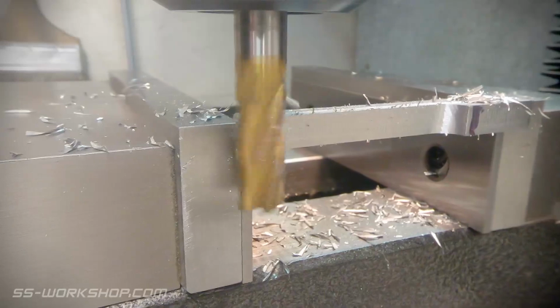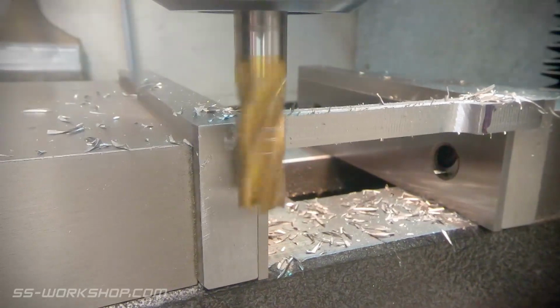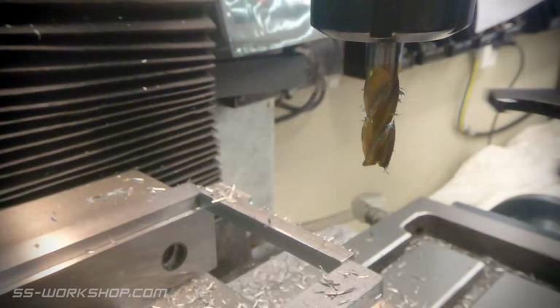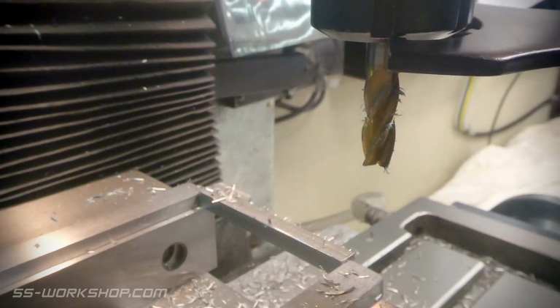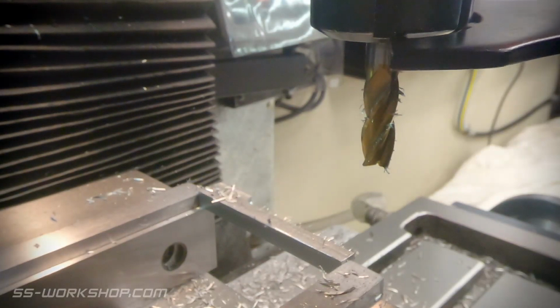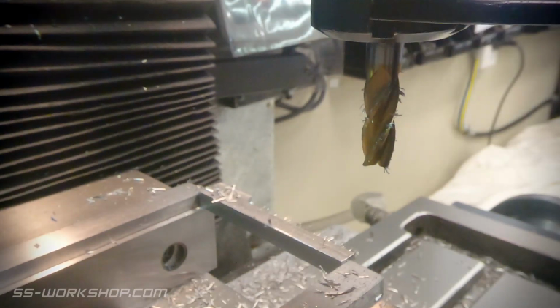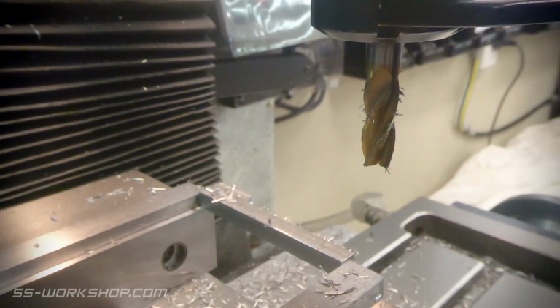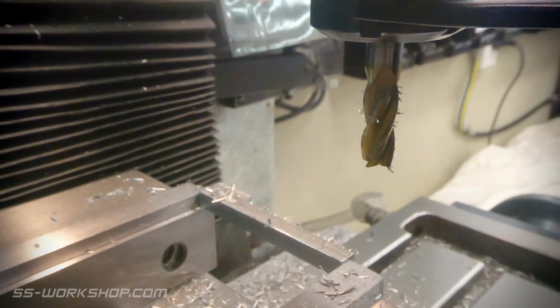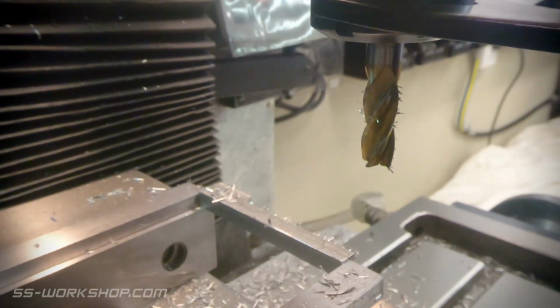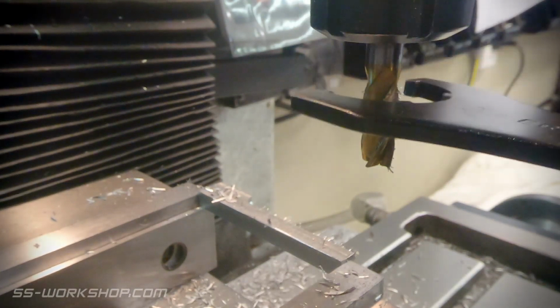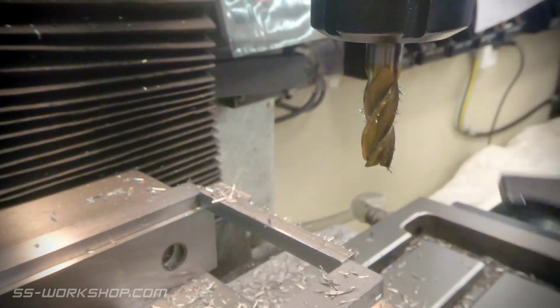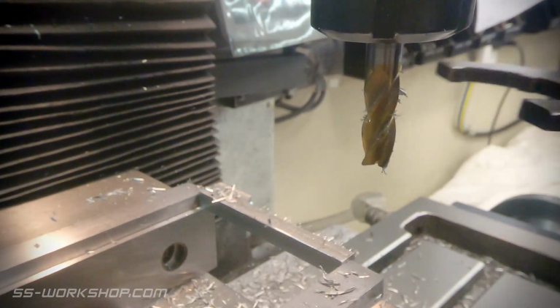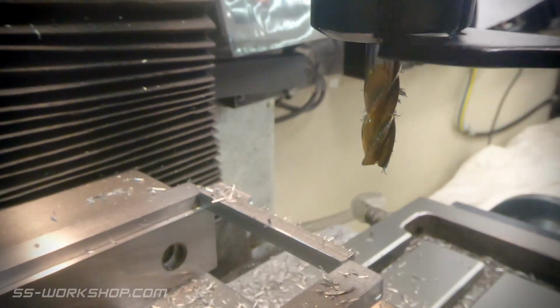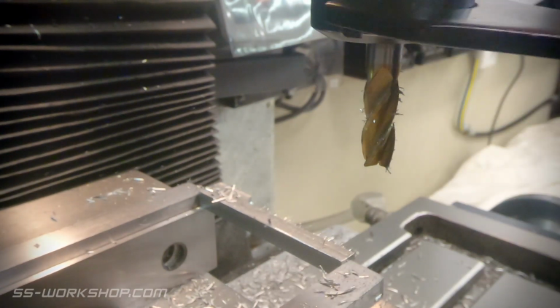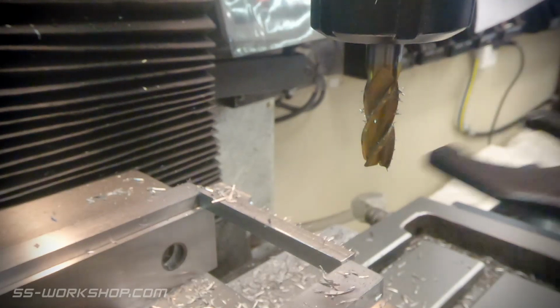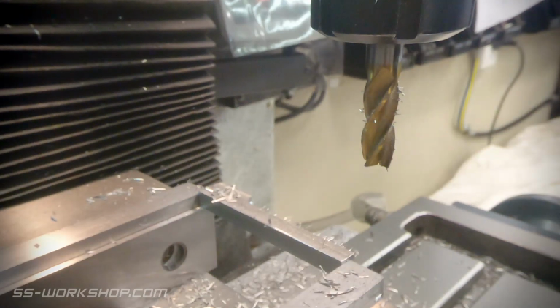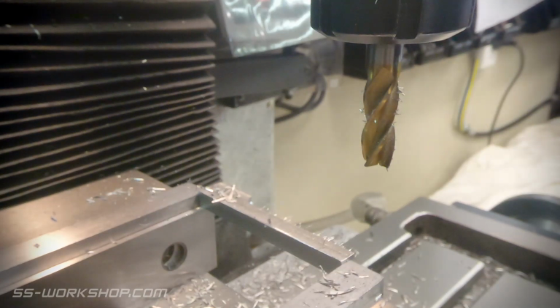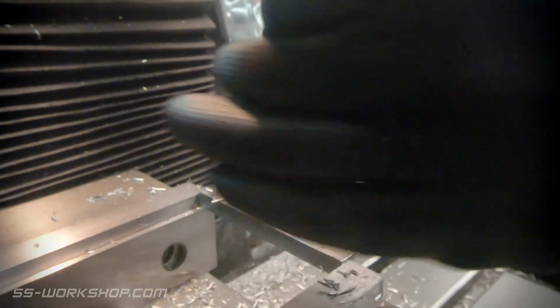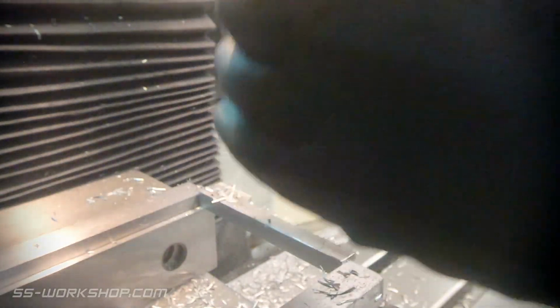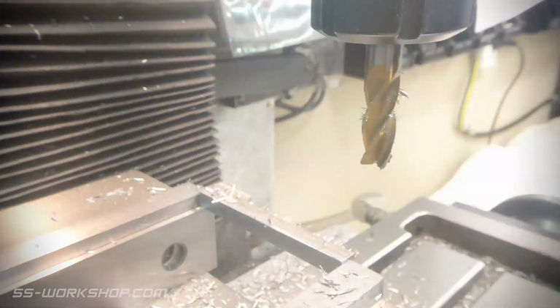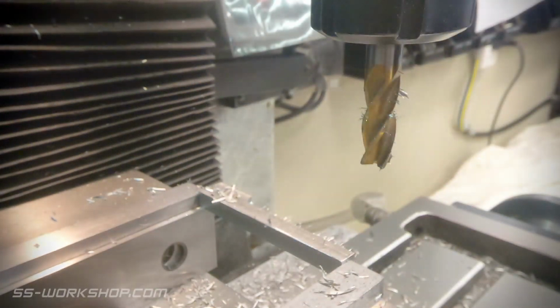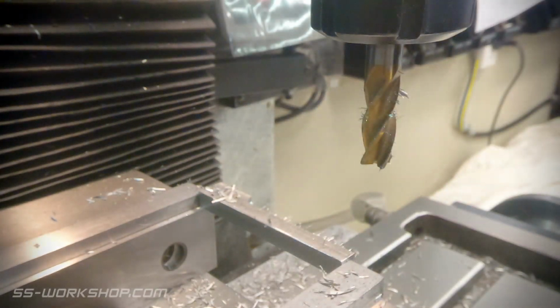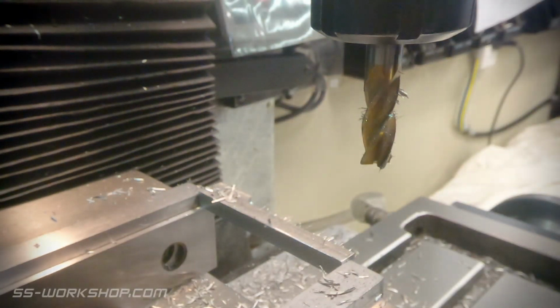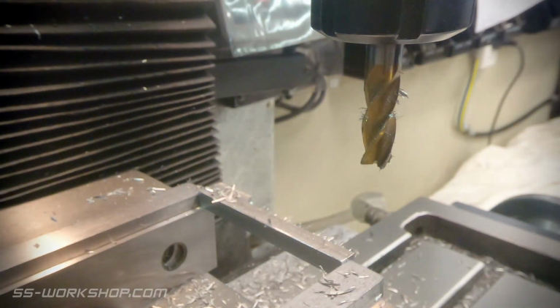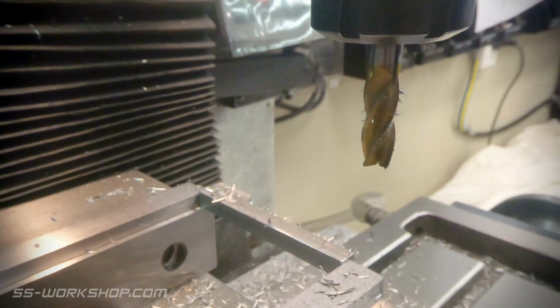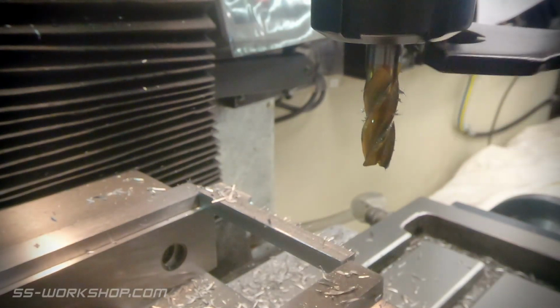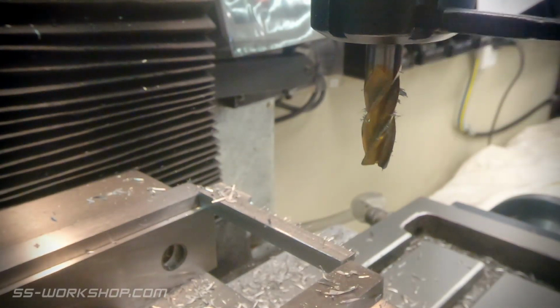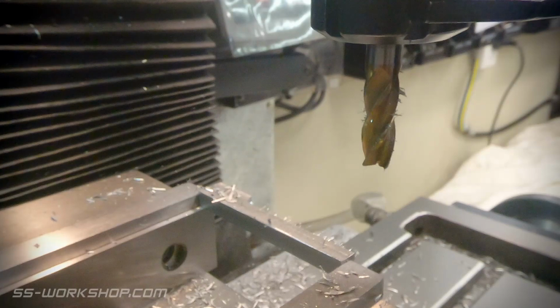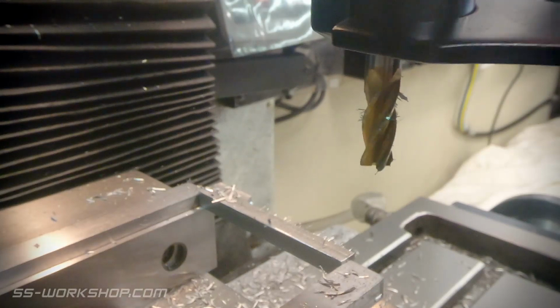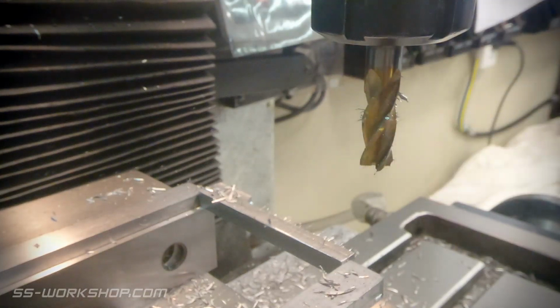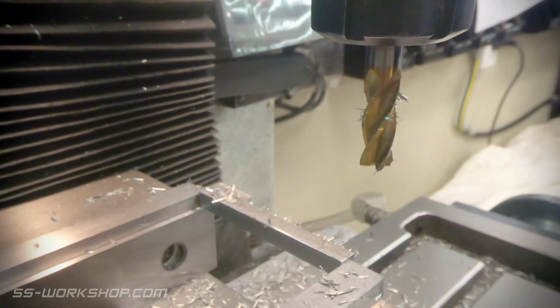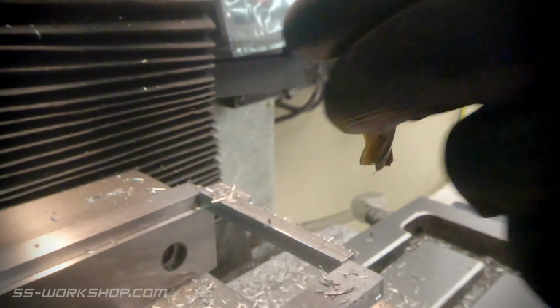With the bulk material removal done, it's time to switch end mills. The next step will be to cut the fork, which is a 5mm slot with a 5mm radius at the end of it. So a 5mm end mill looks like a good choice.